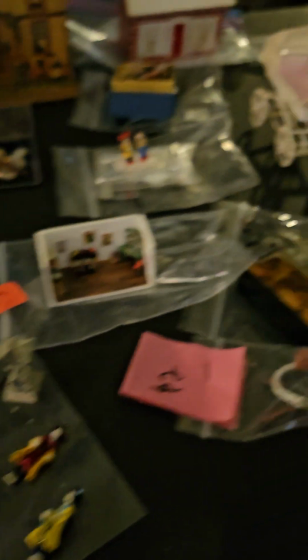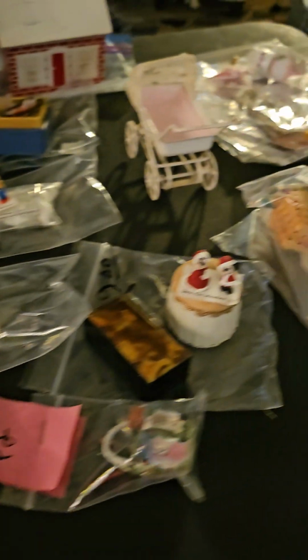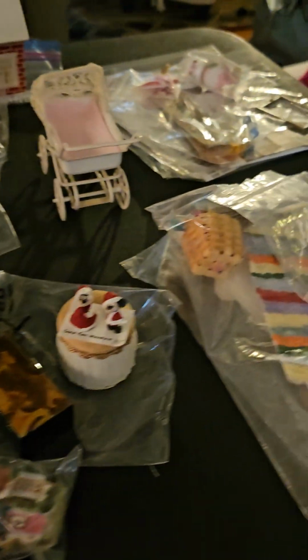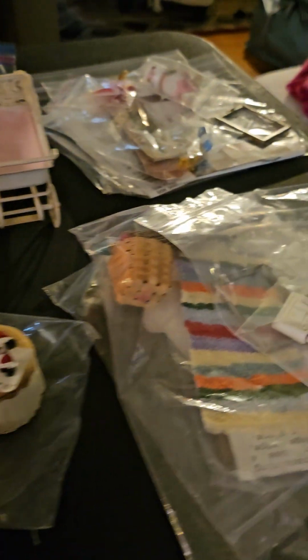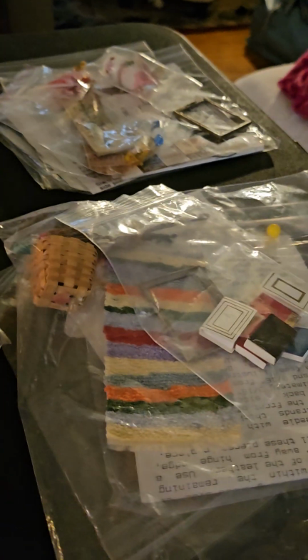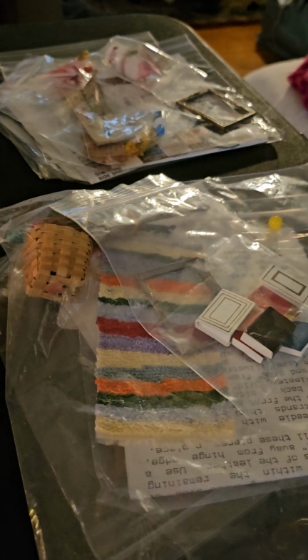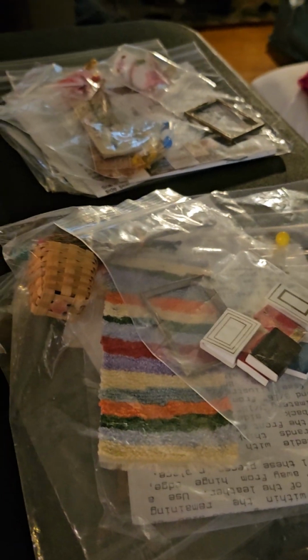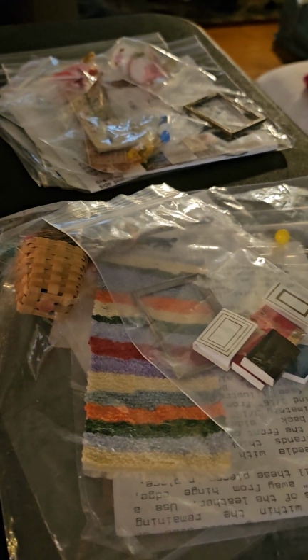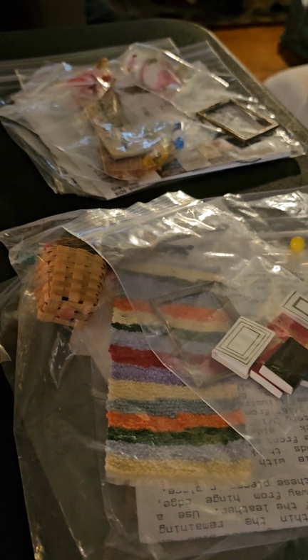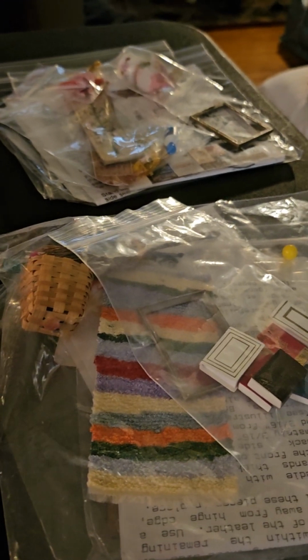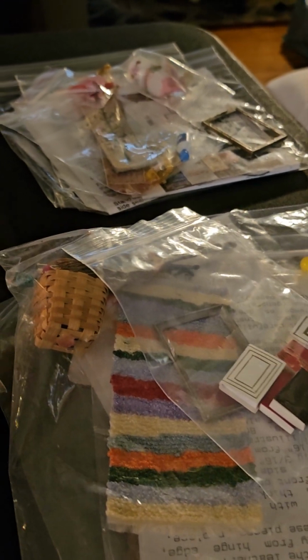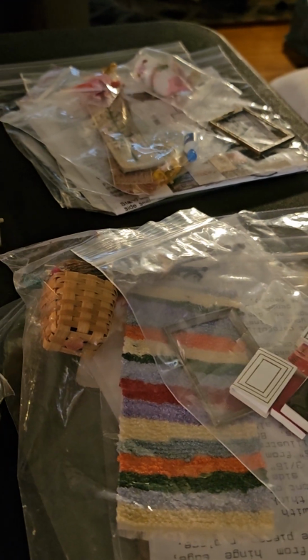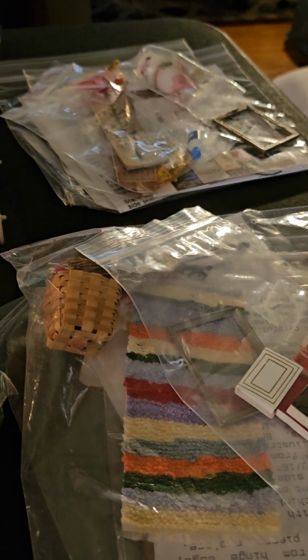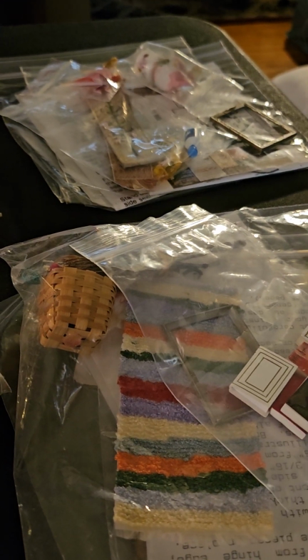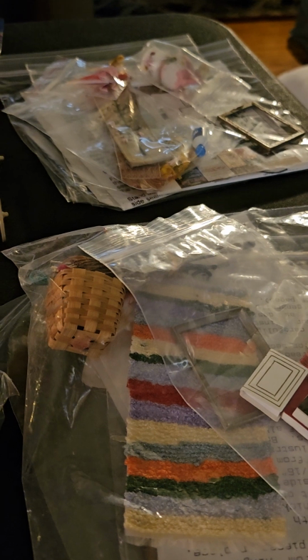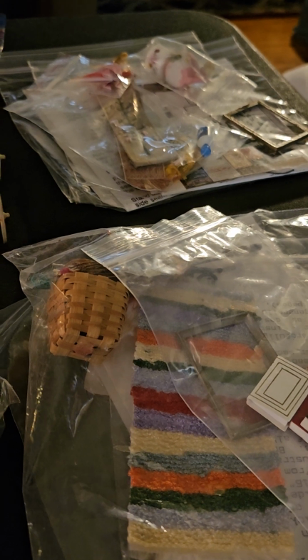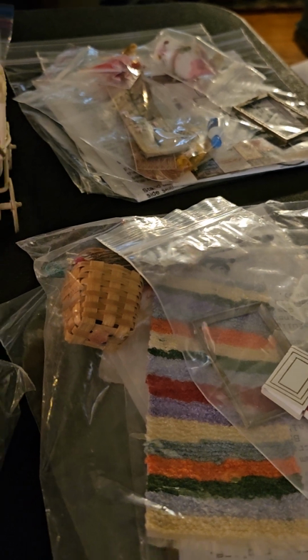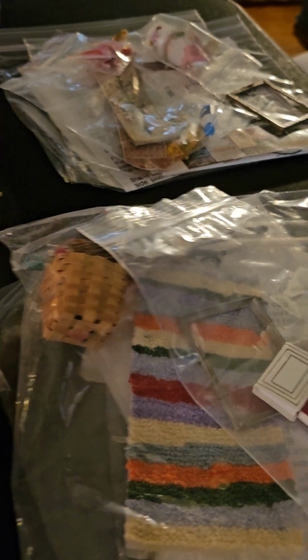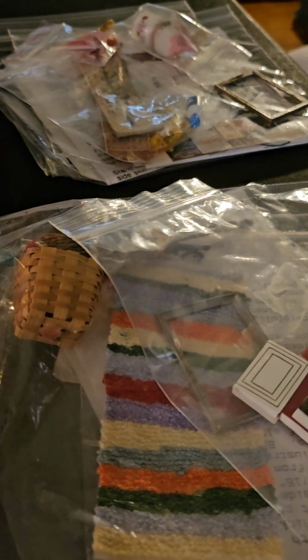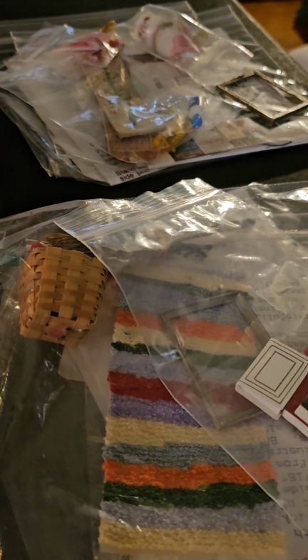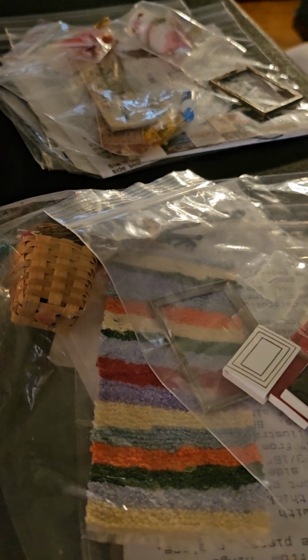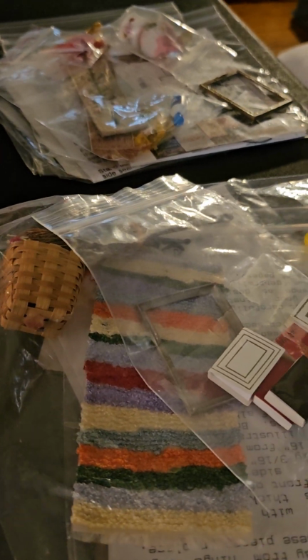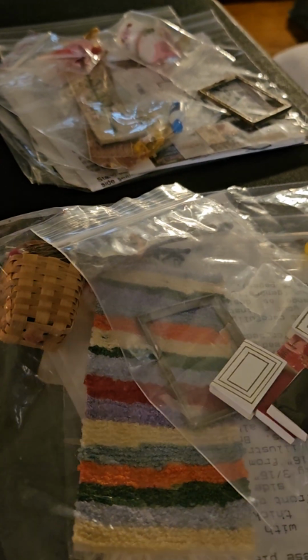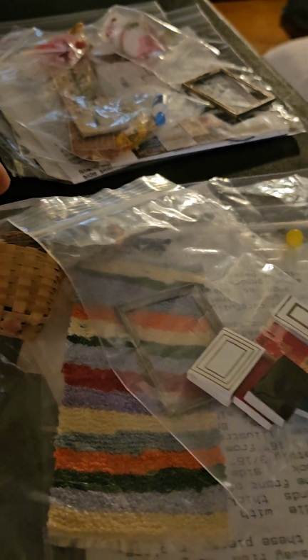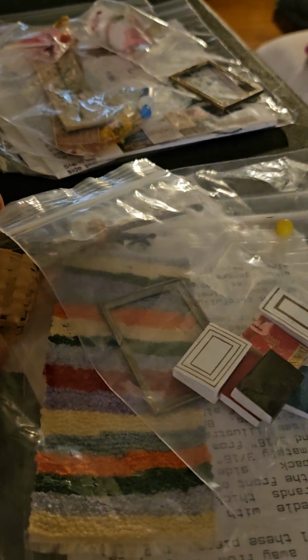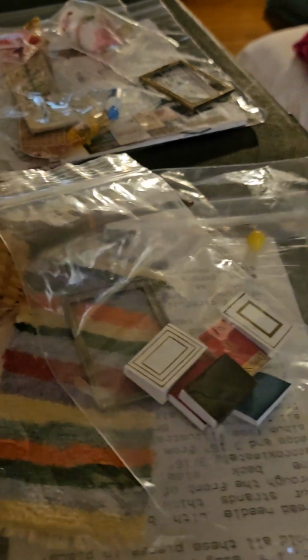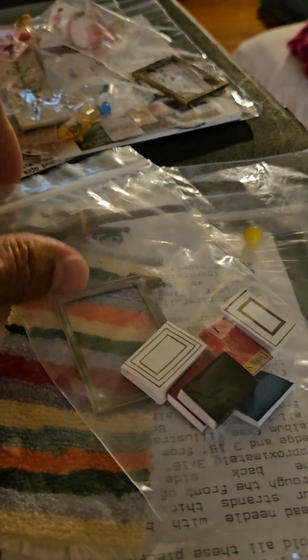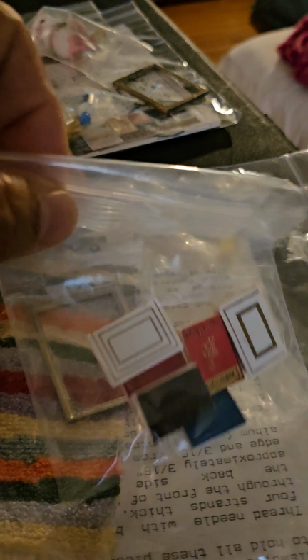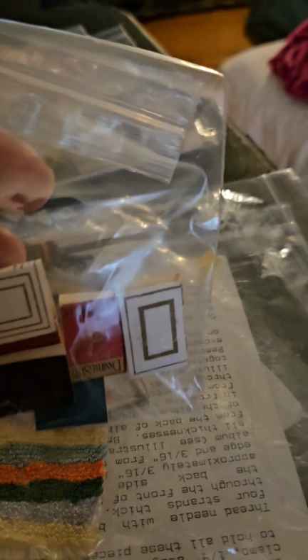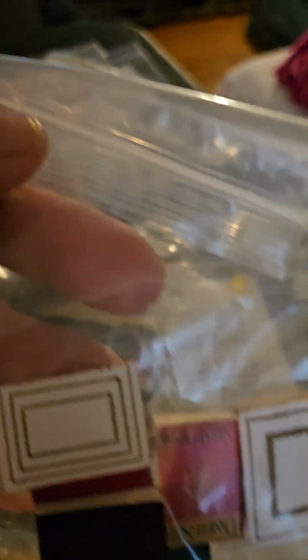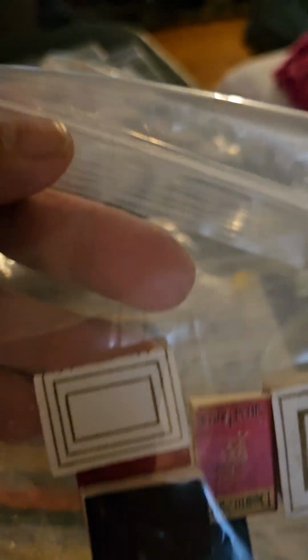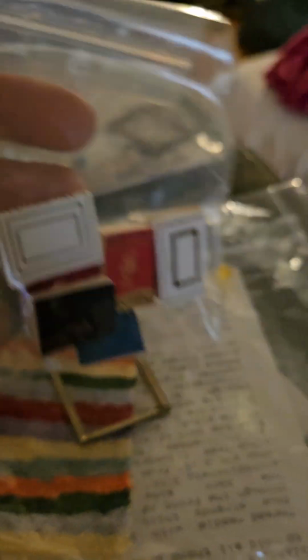Number one, Larissa bought the usual — gift bags for a dollar. So she got all this for a dollar. Little things. Books.